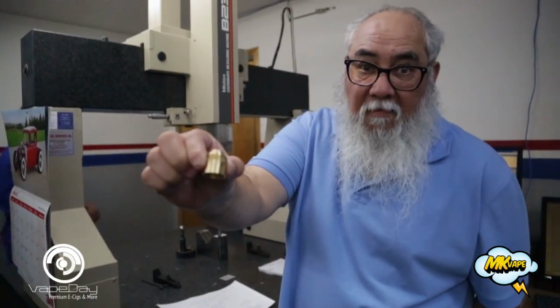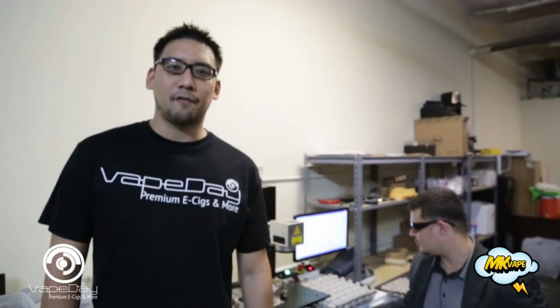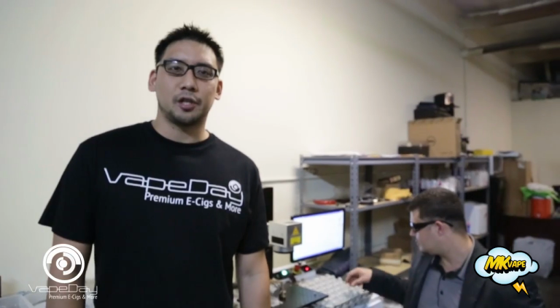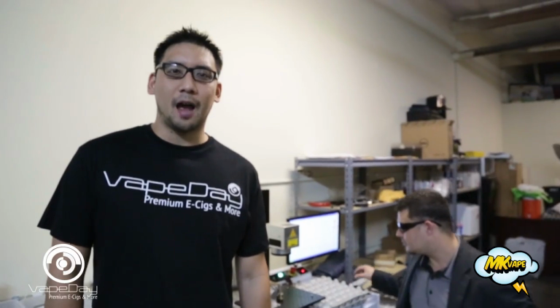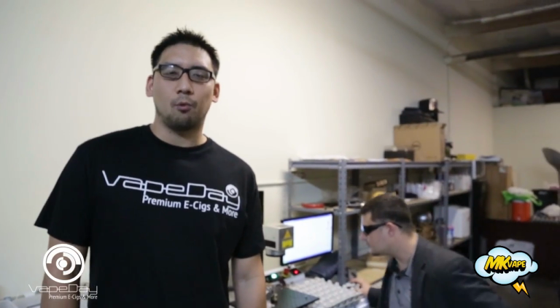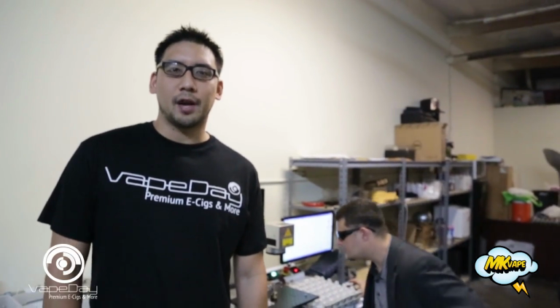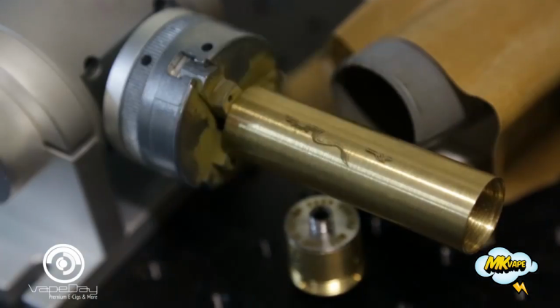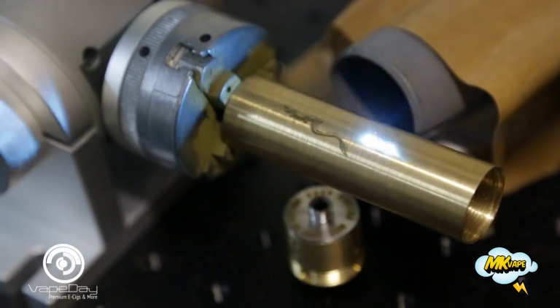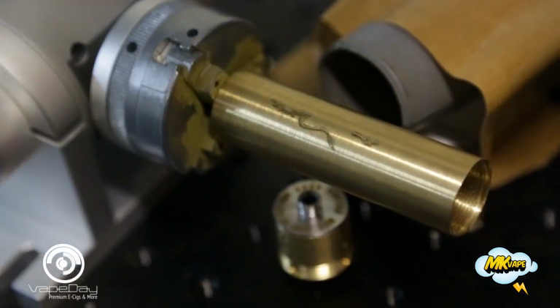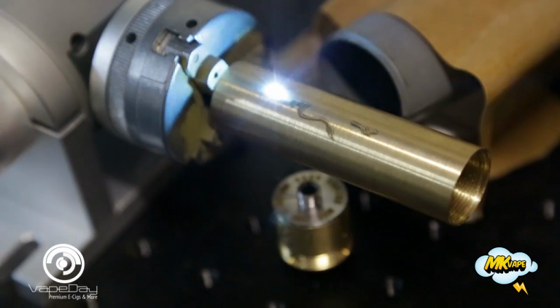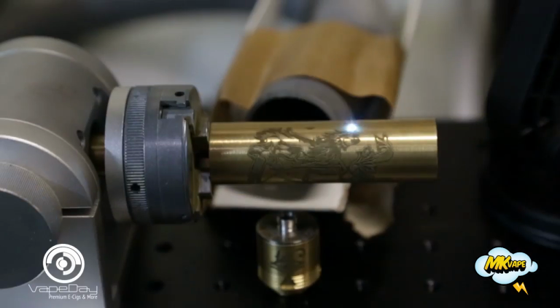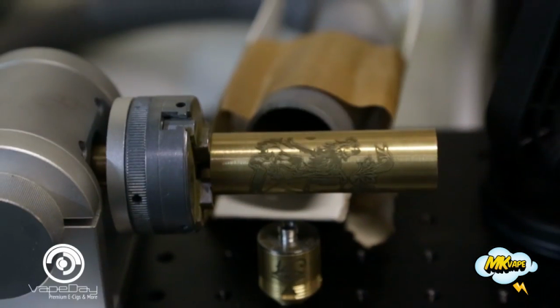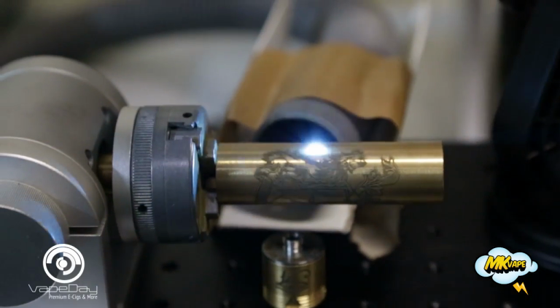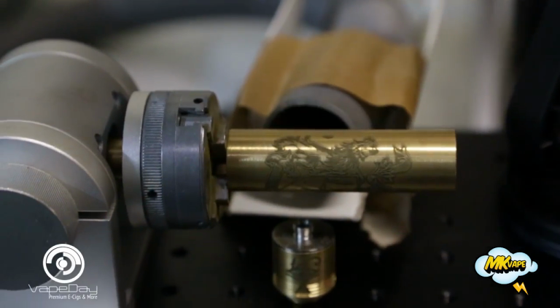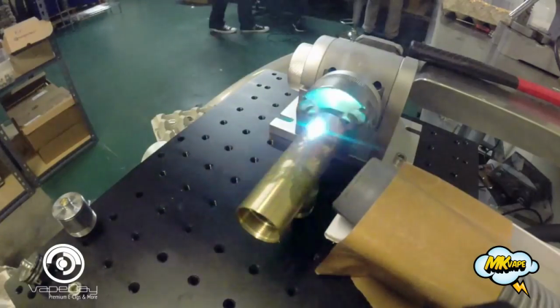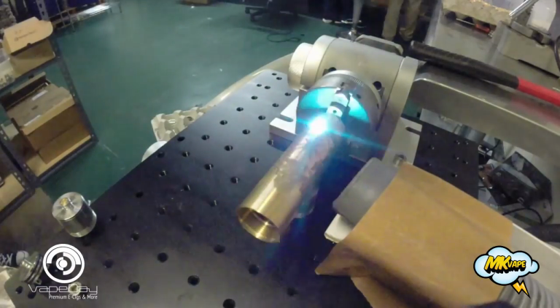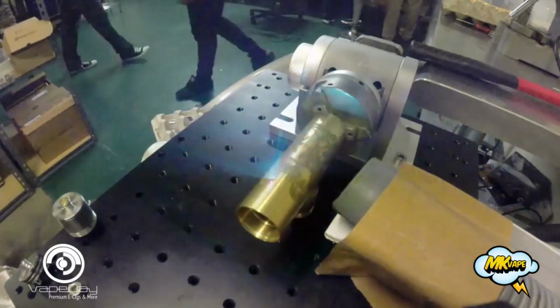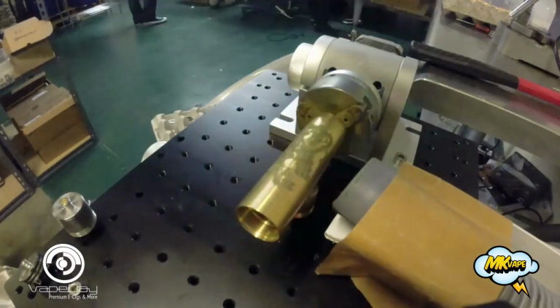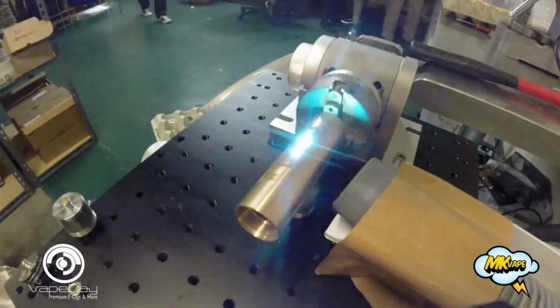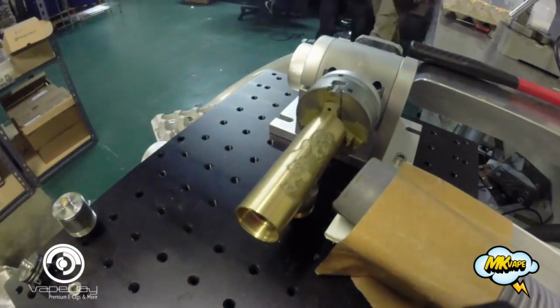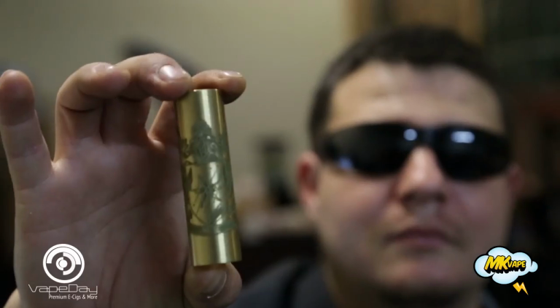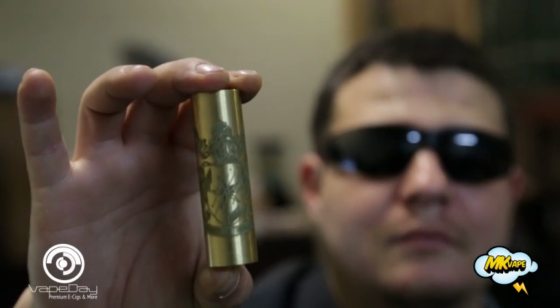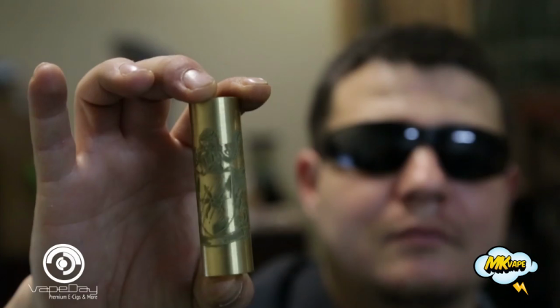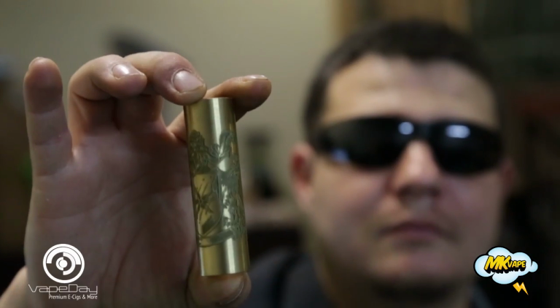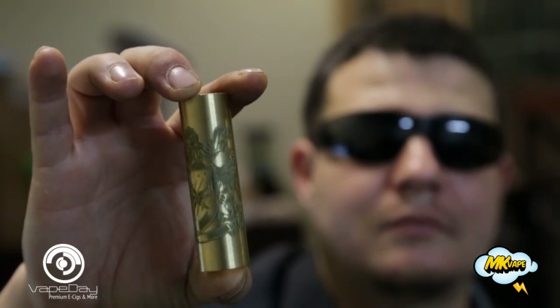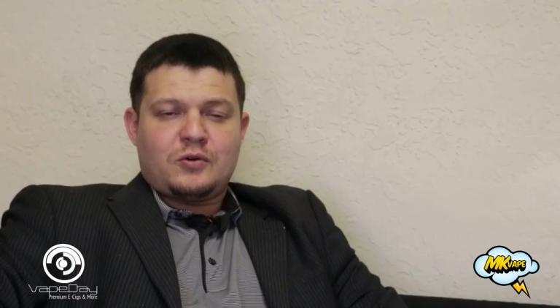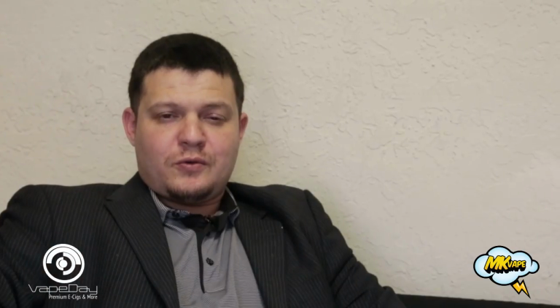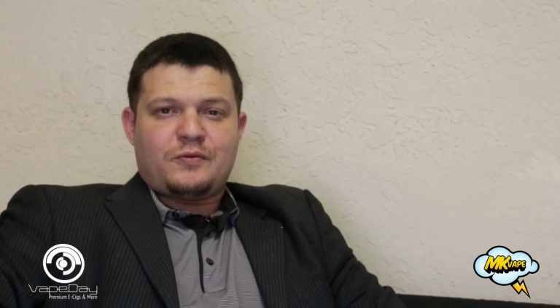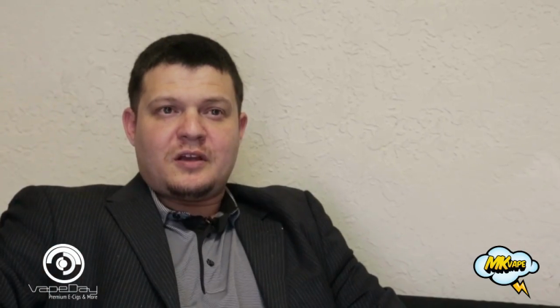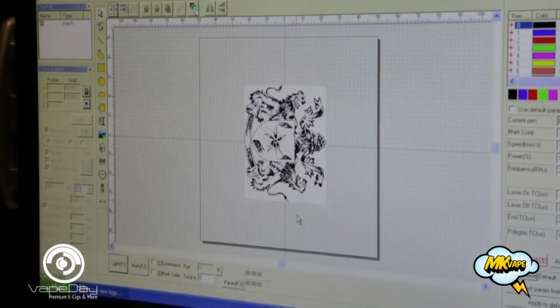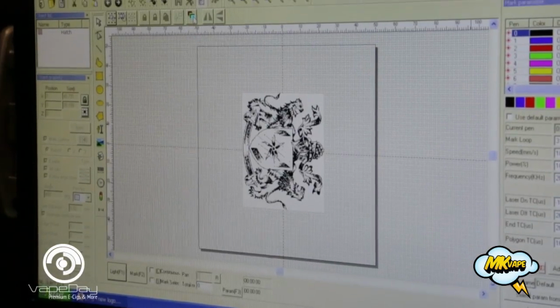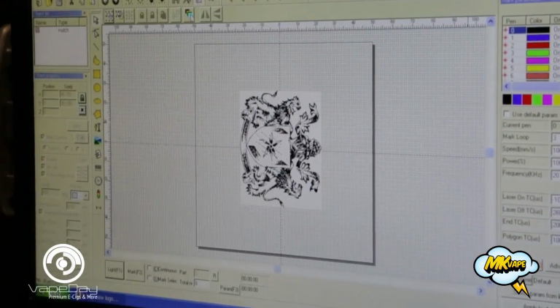Just got back from the machine shop. Now we're over at the MK Vape facility where we're going to check out some laser engraving on the Enigmas. My name is Muhammad Khalifa. I'm the CEO of A&M Trading Inc.